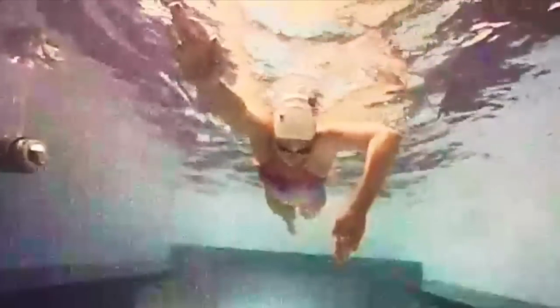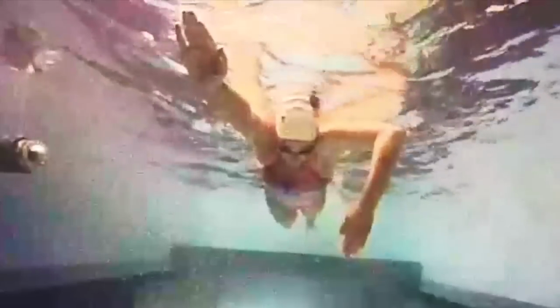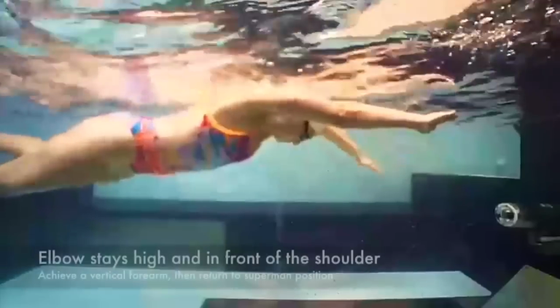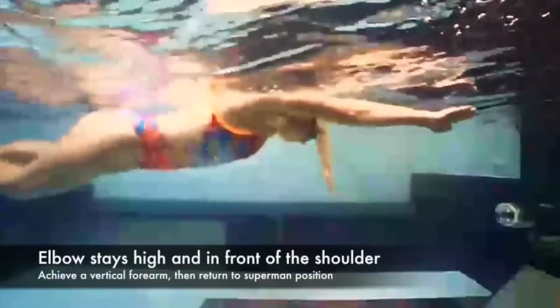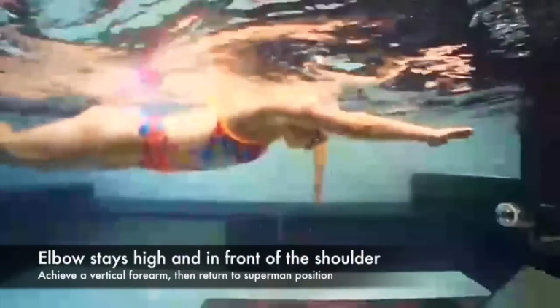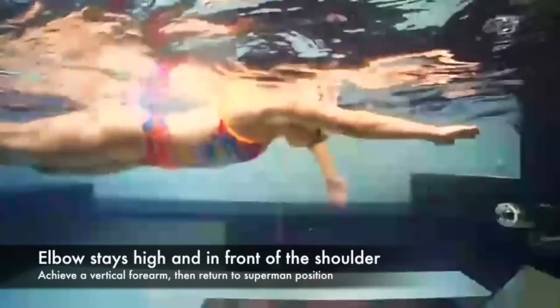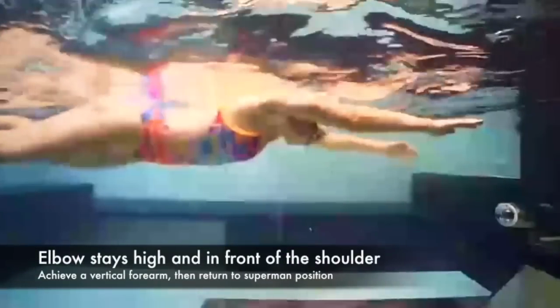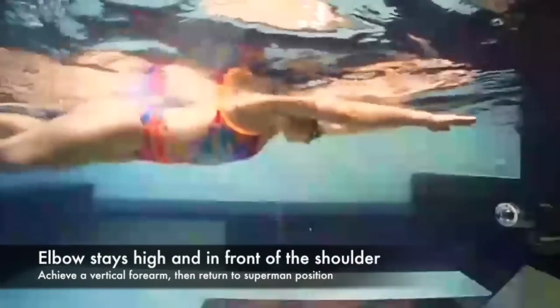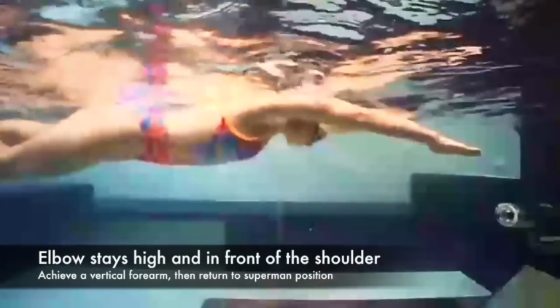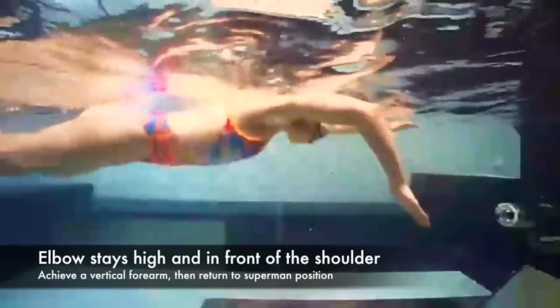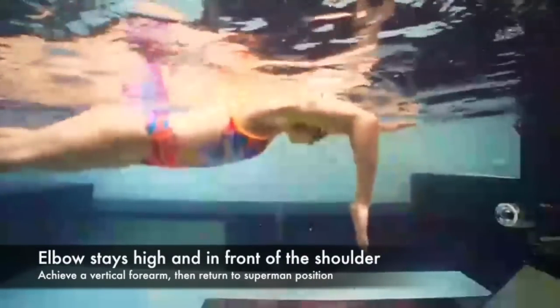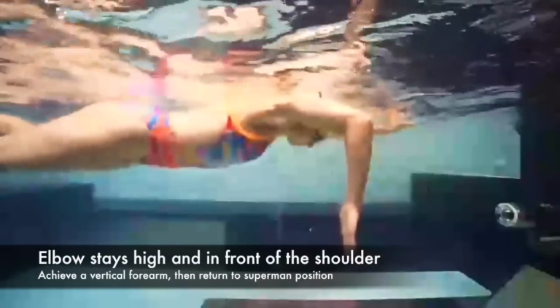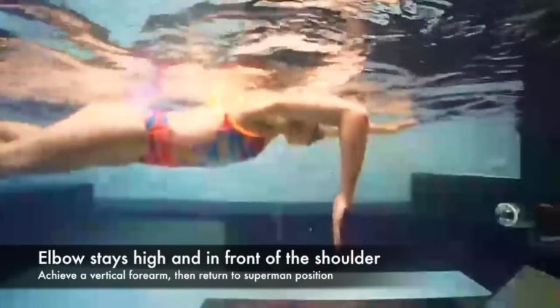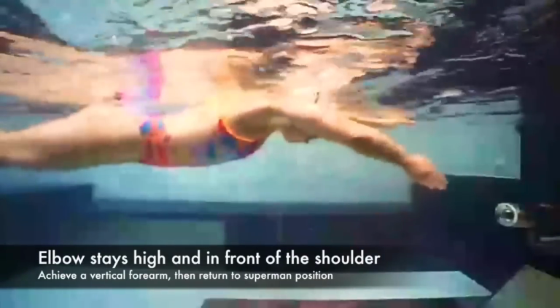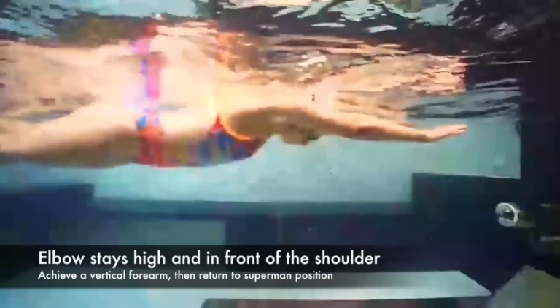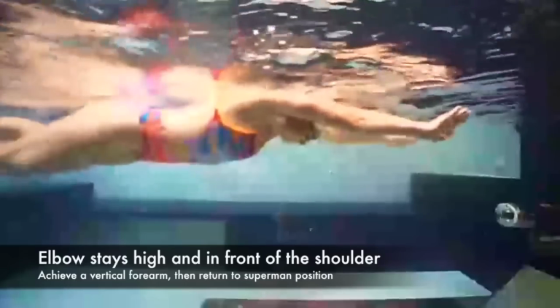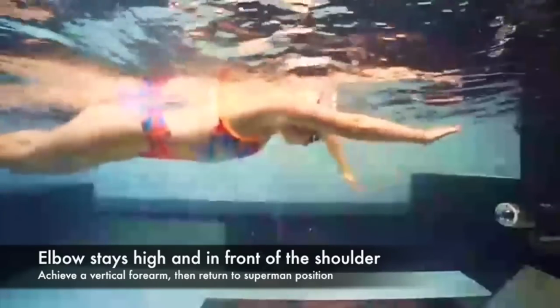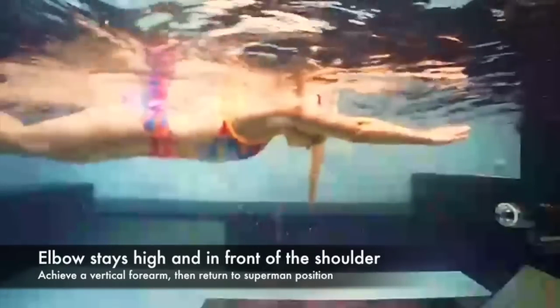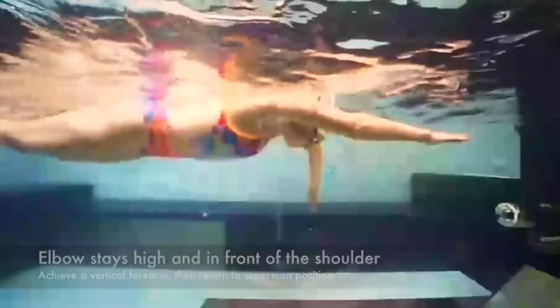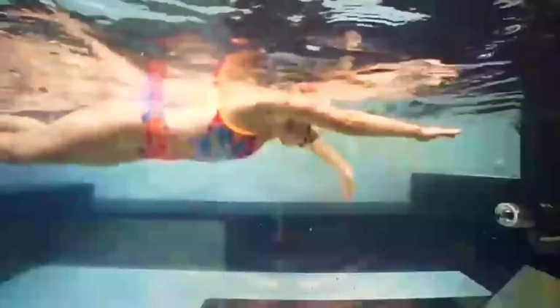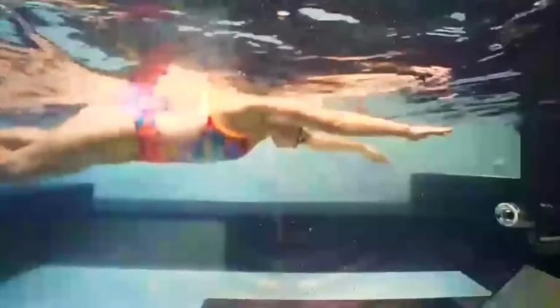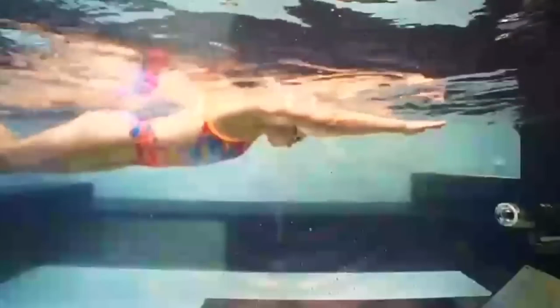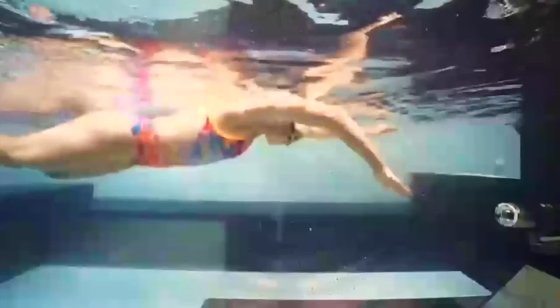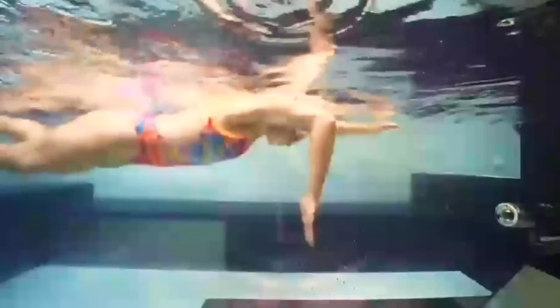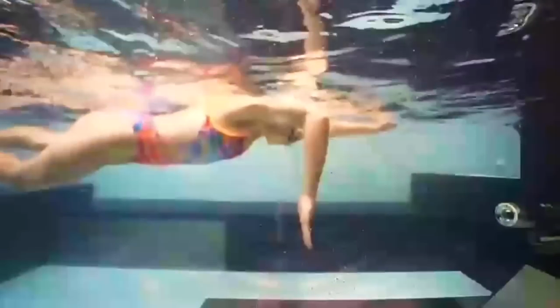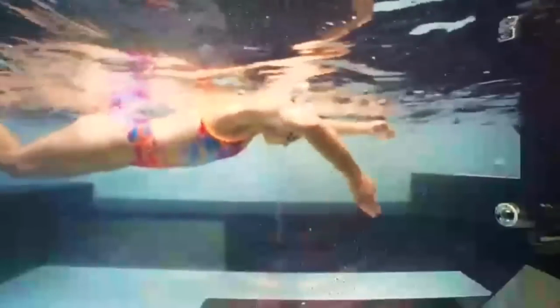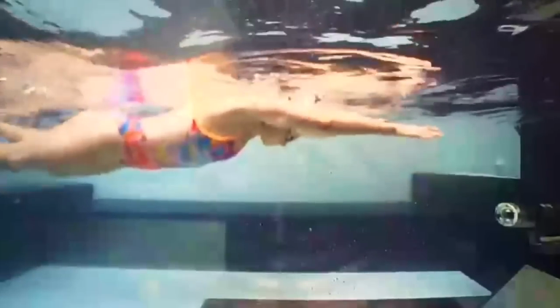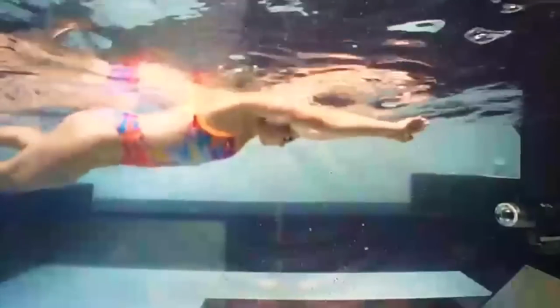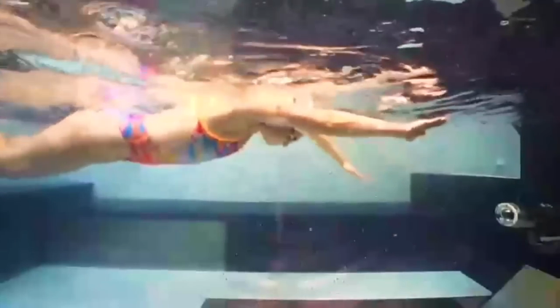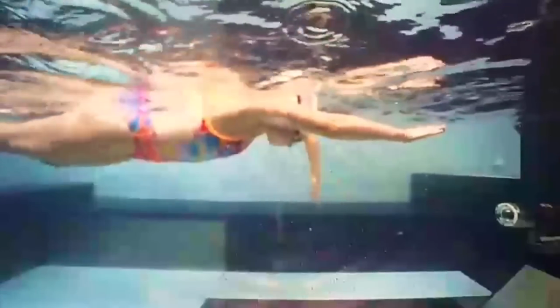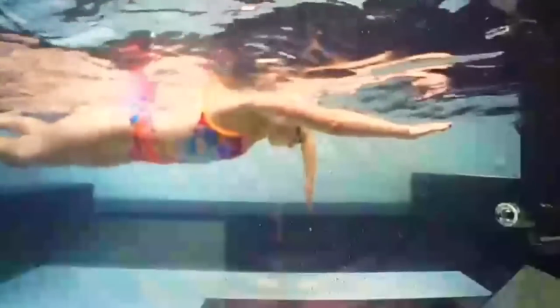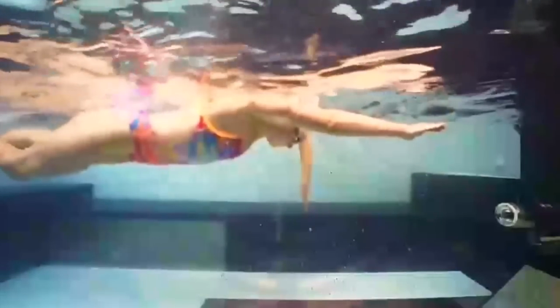Then you will hinge at the elbow, keeping your elbow high and in front of your shoulder, achieving a vertical forearm, and then returning to your Superman position. All we're focusing on here is how it feels to bend at the elbow to achieve the high elbow catch.